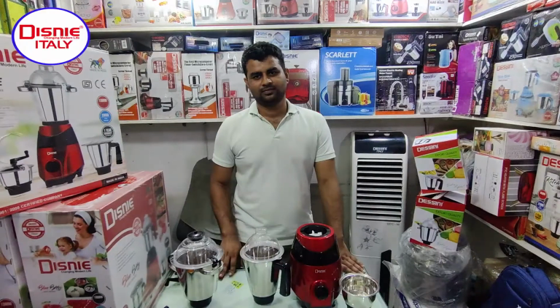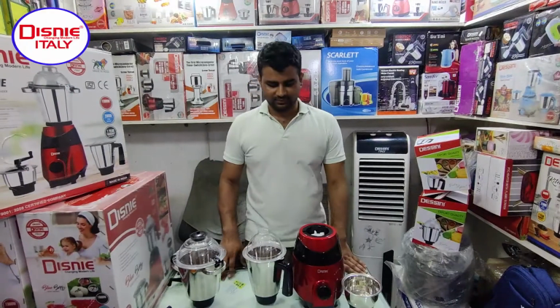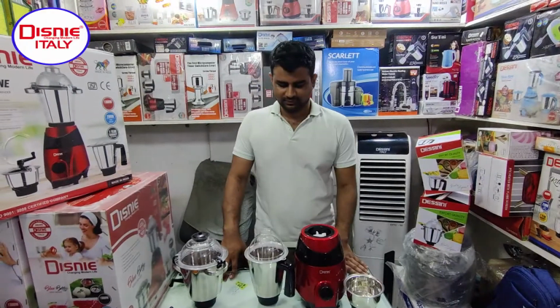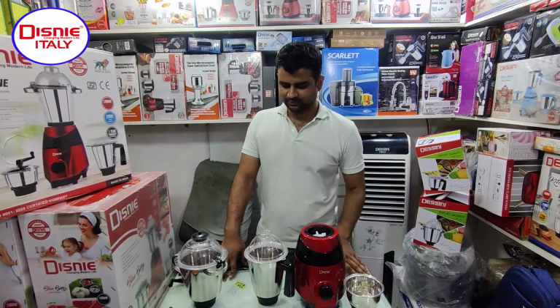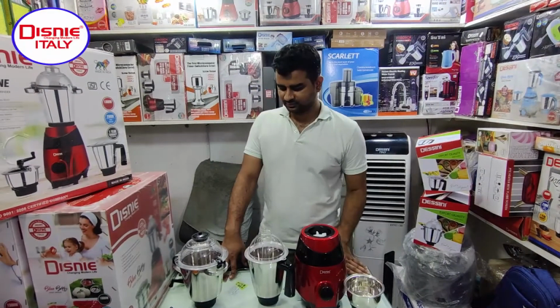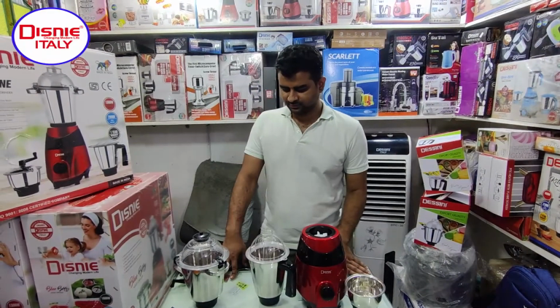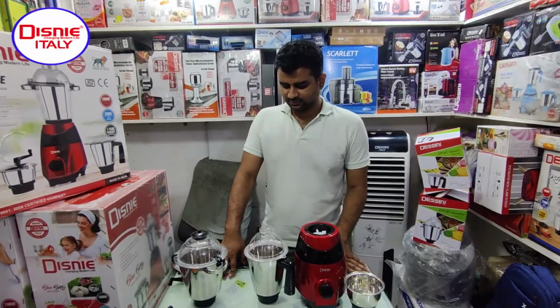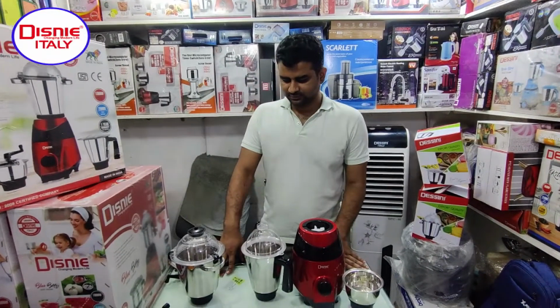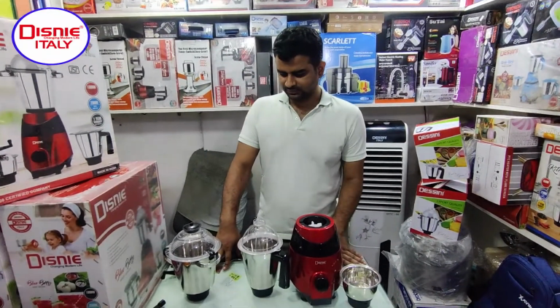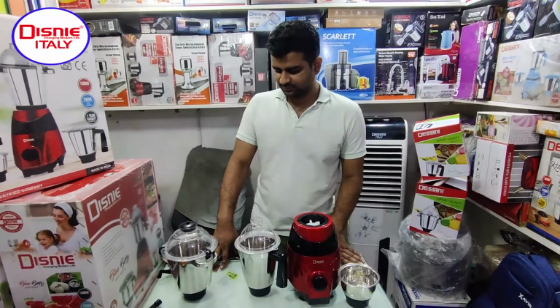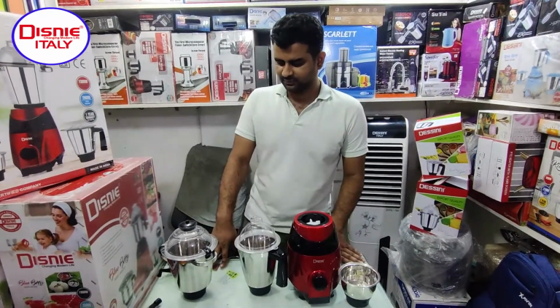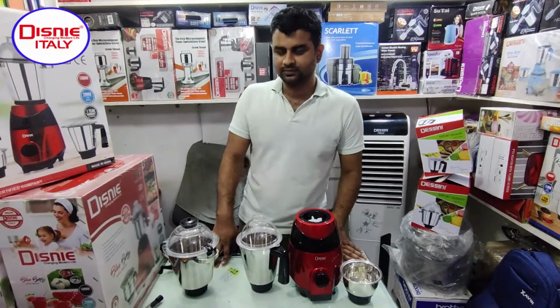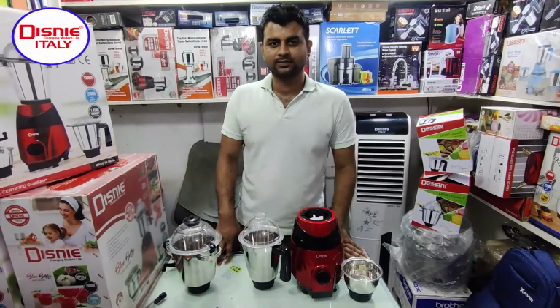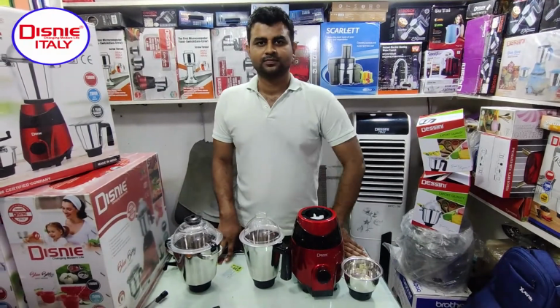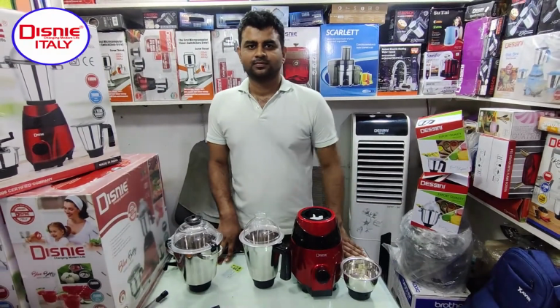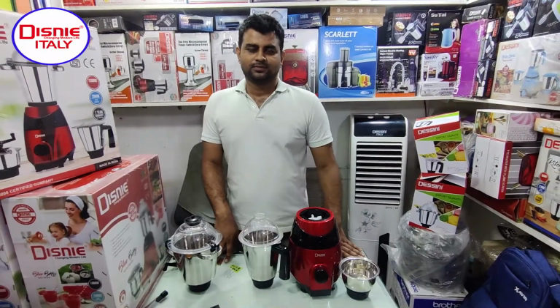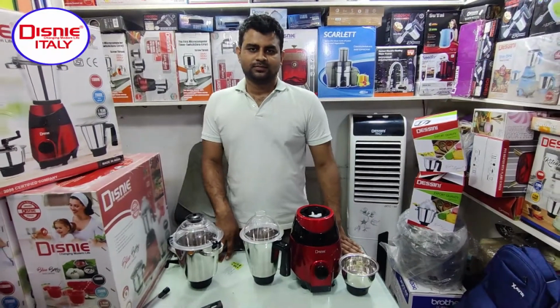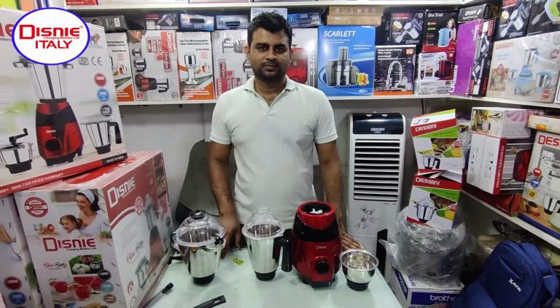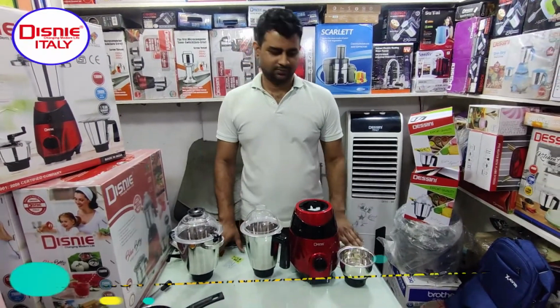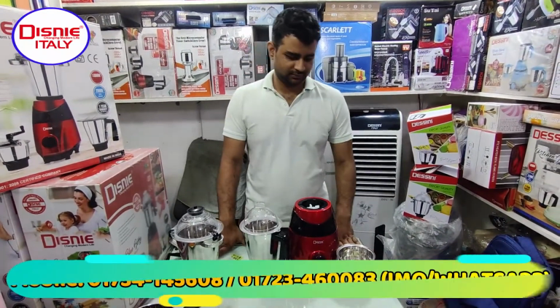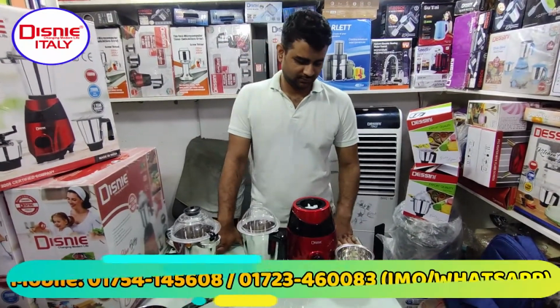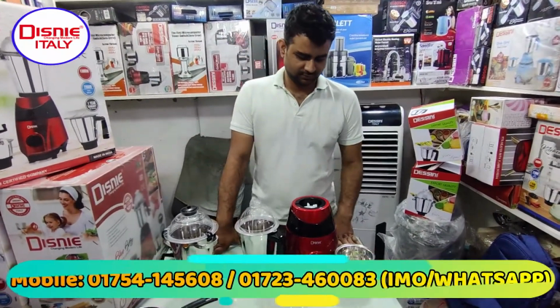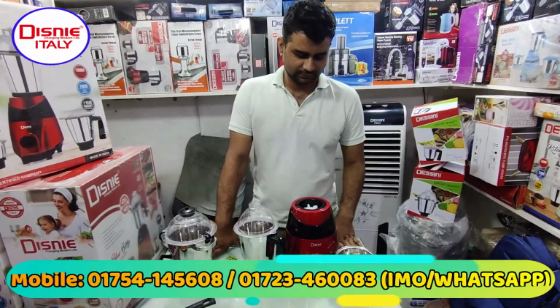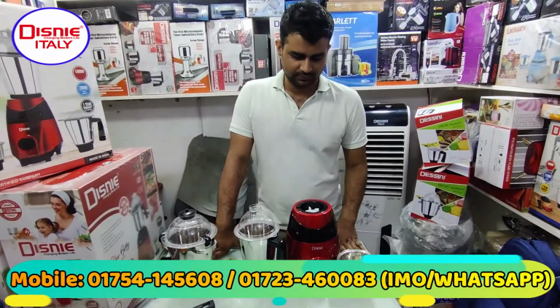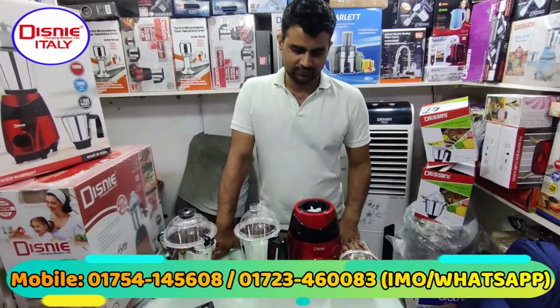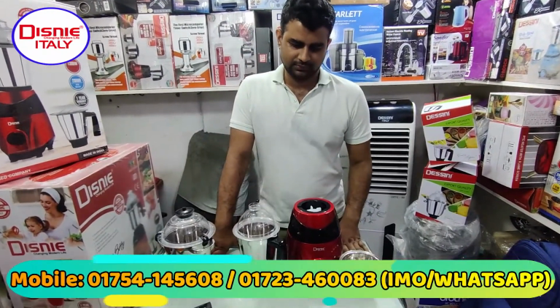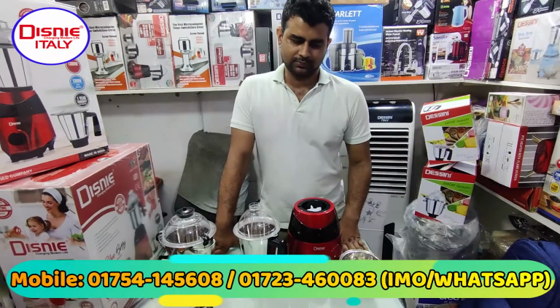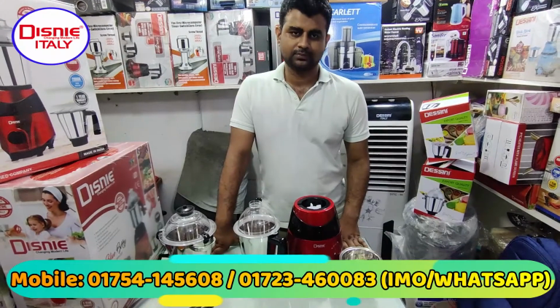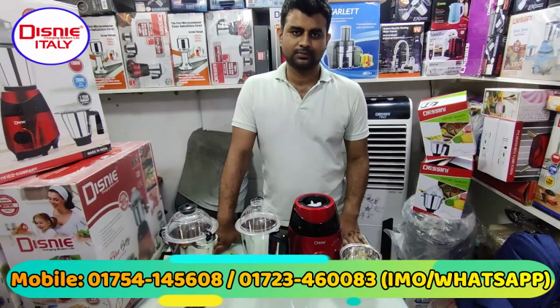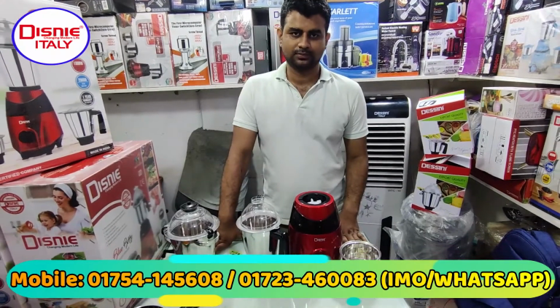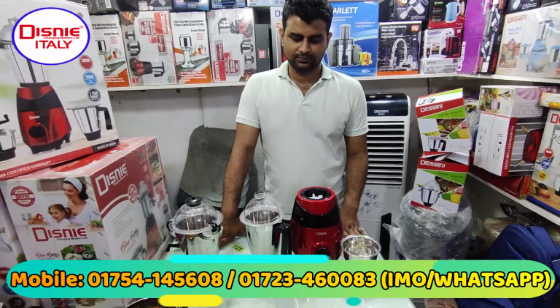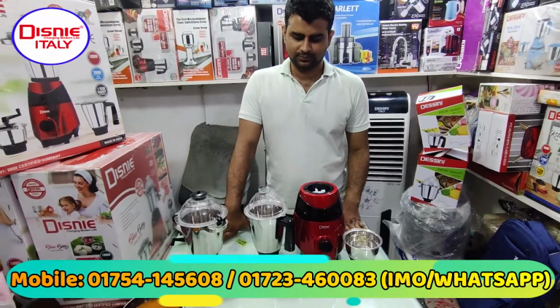Hello everyone. Welcome to another video. We are going to the show on Disney Marketing Company. We have seen a heavy blender machine.